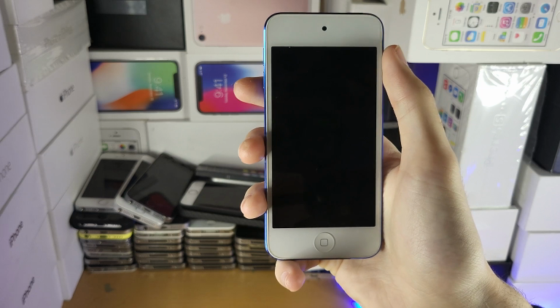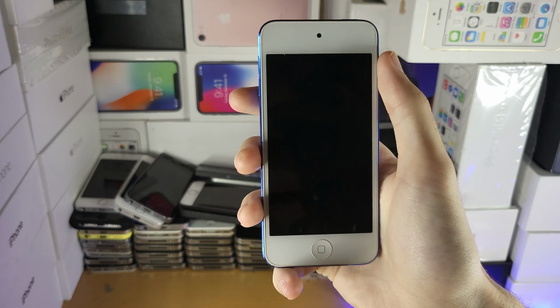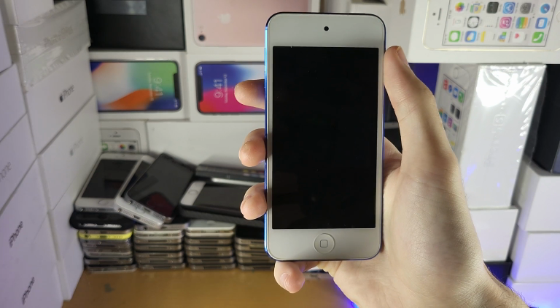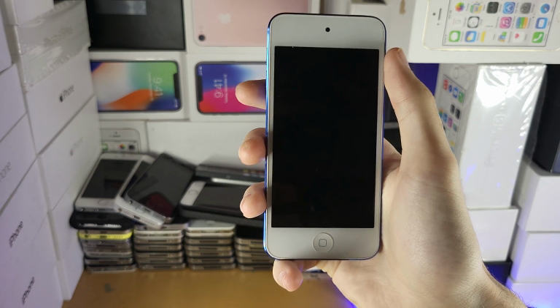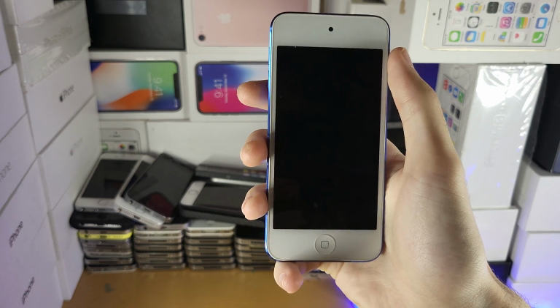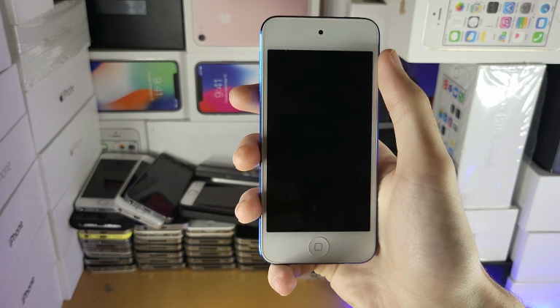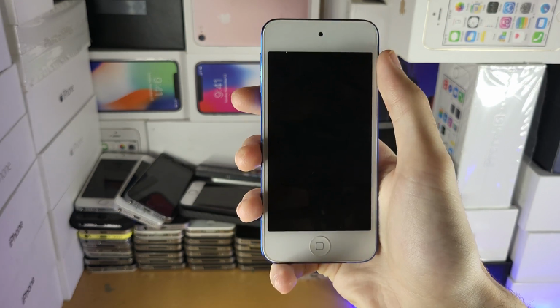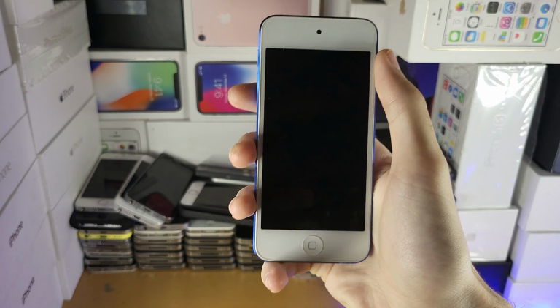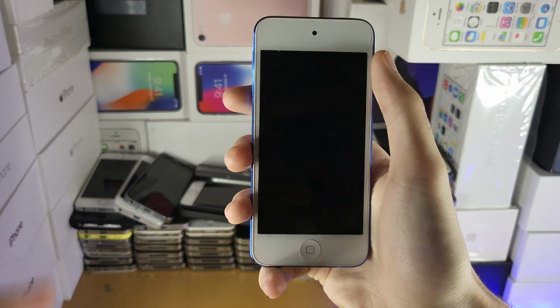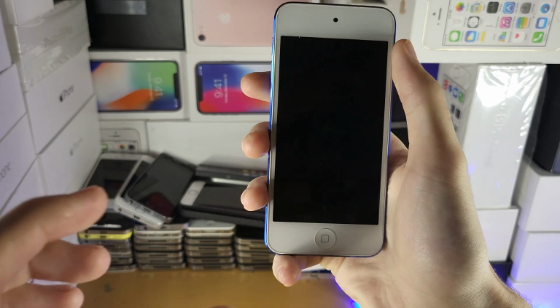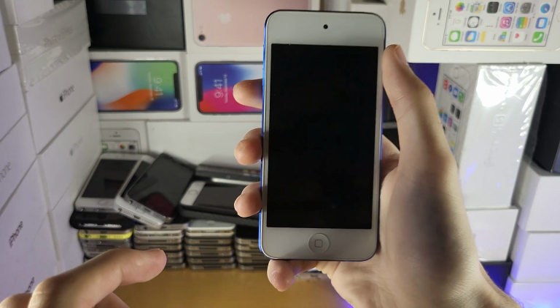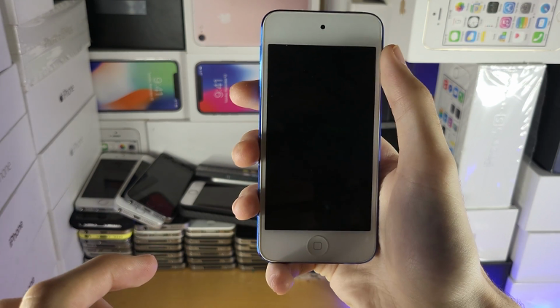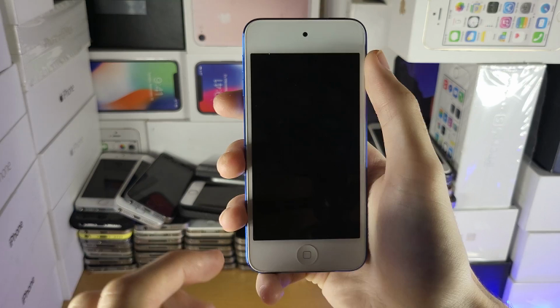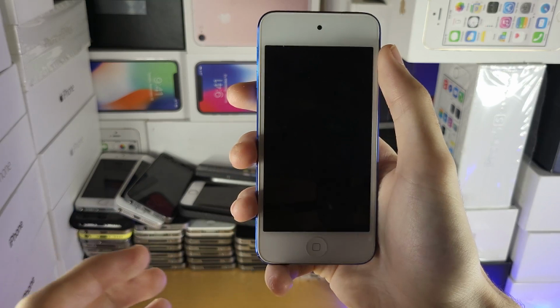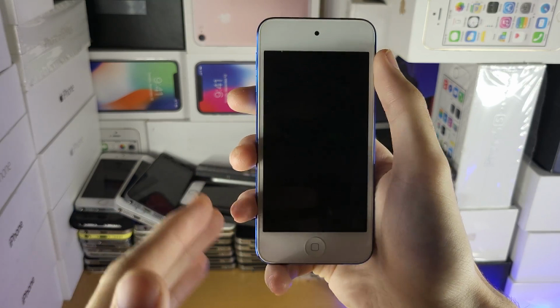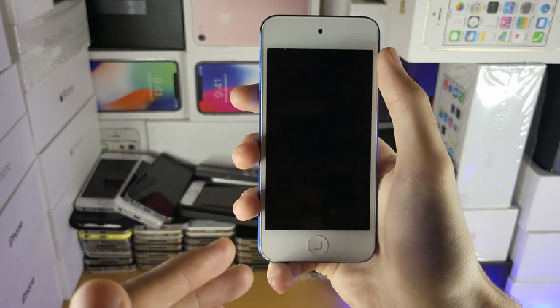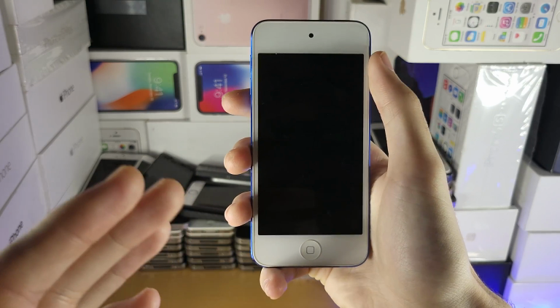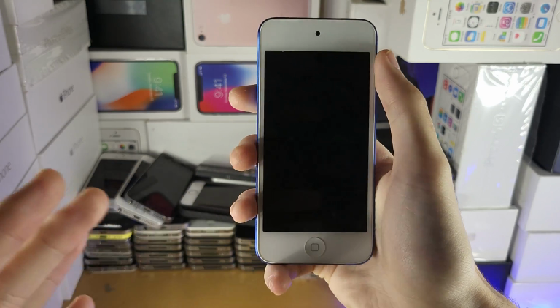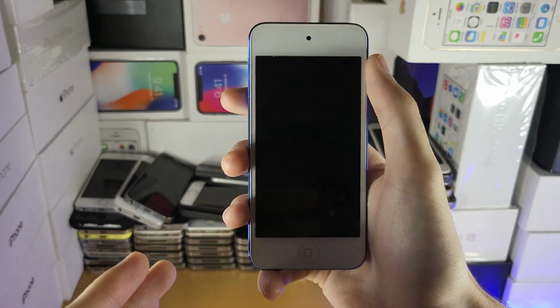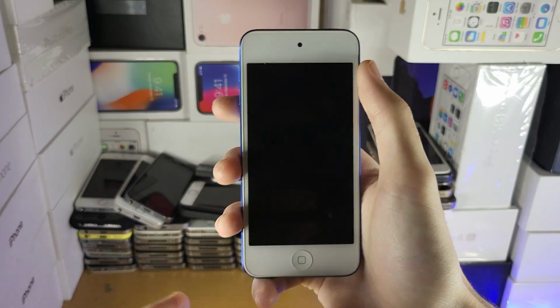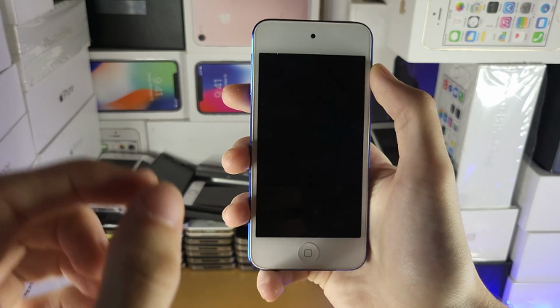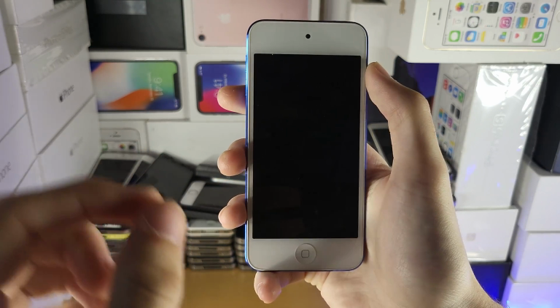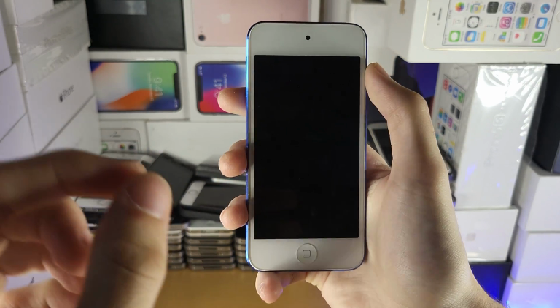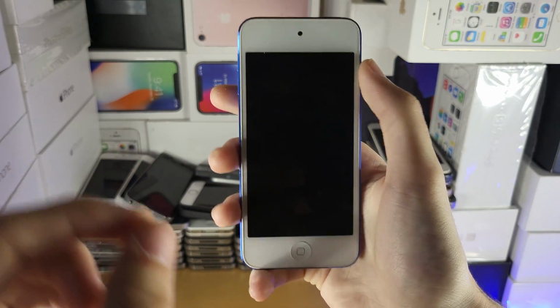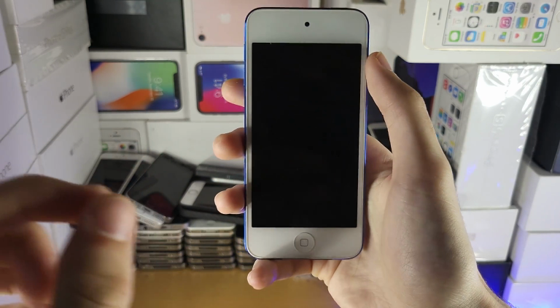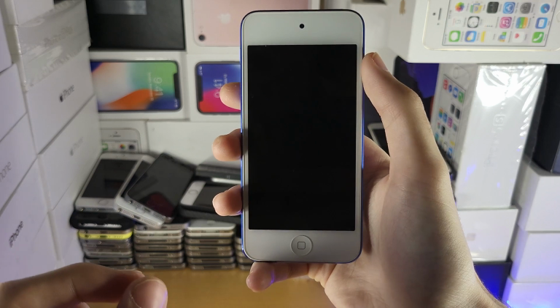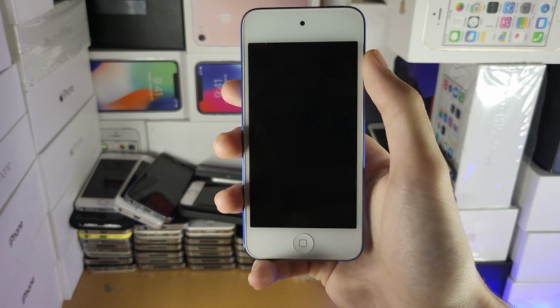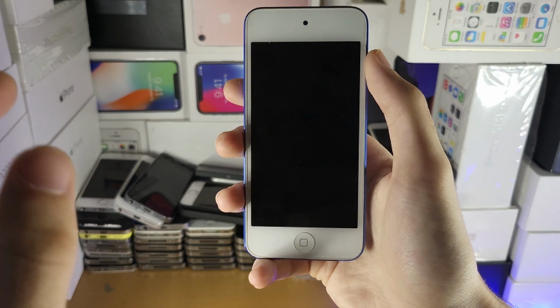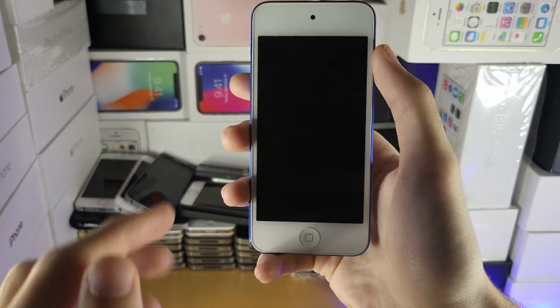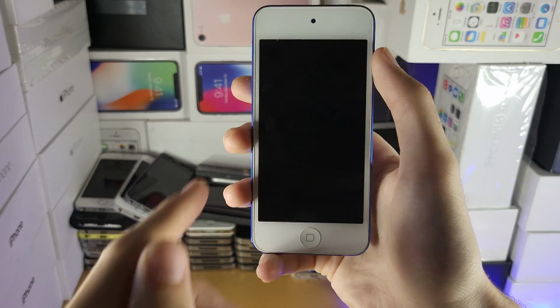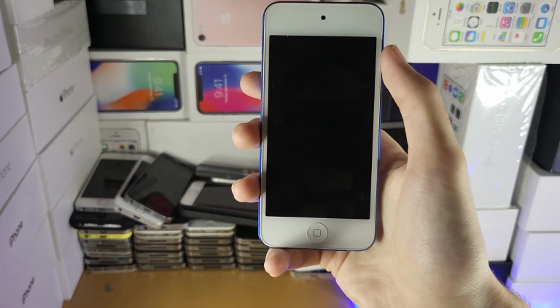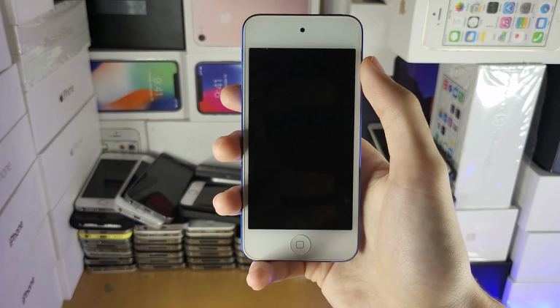The first fix: your iPod Touch may not be turning on because the battery is faulty. You can't really solve that directly, however you can use an iPad charger in order to turn on your iPod Touch.